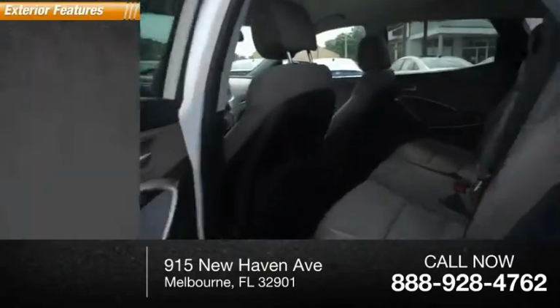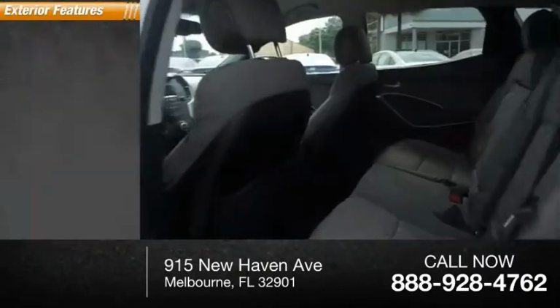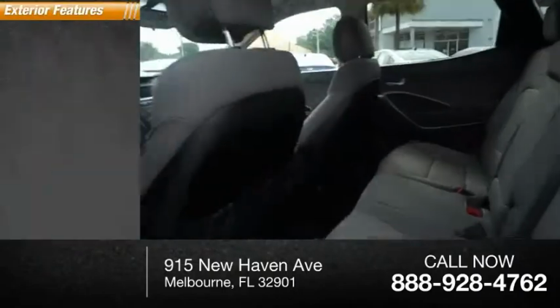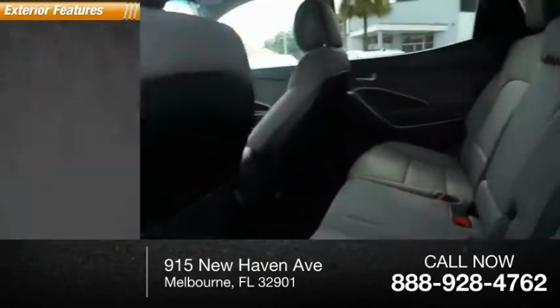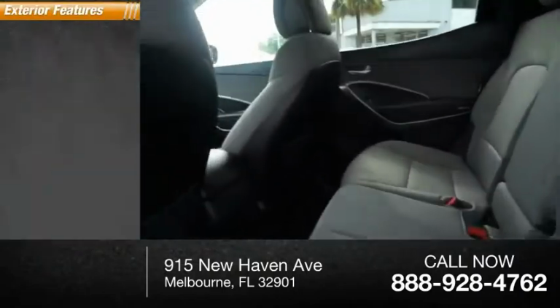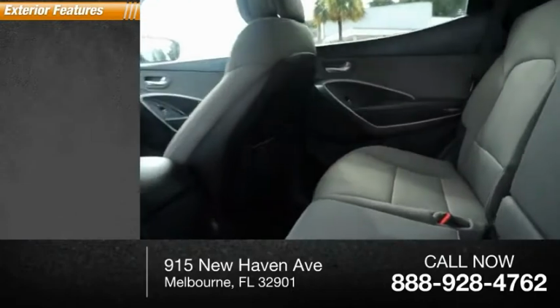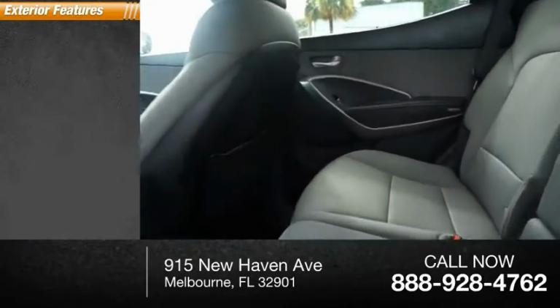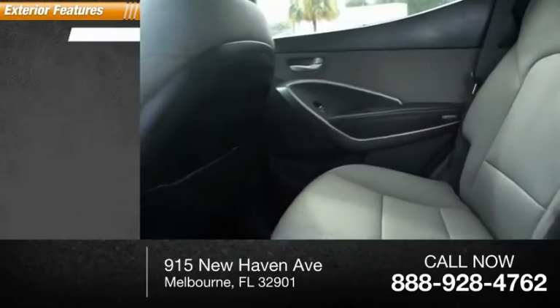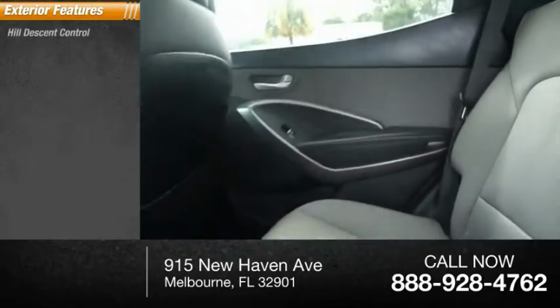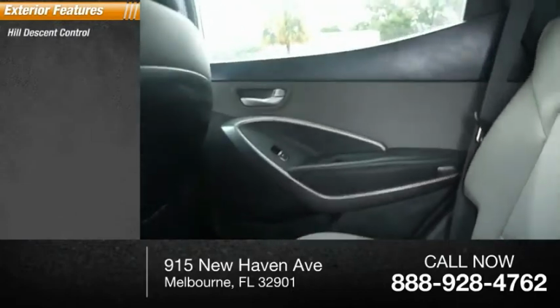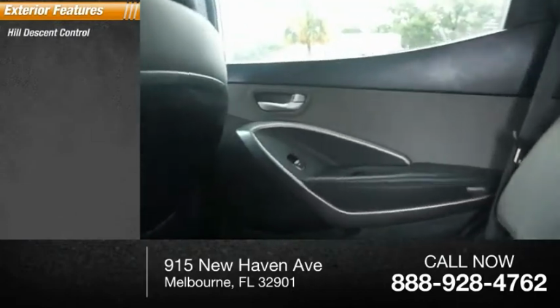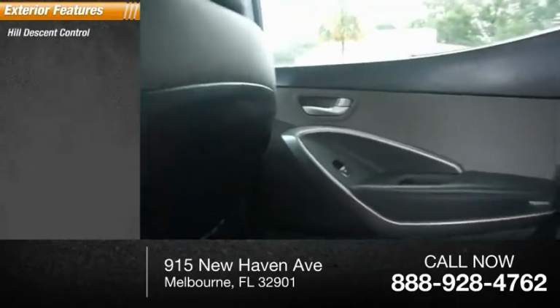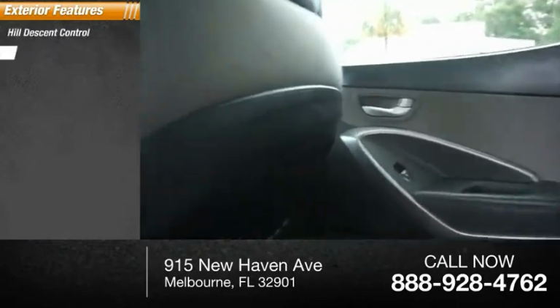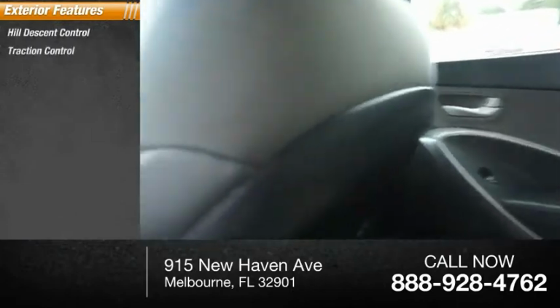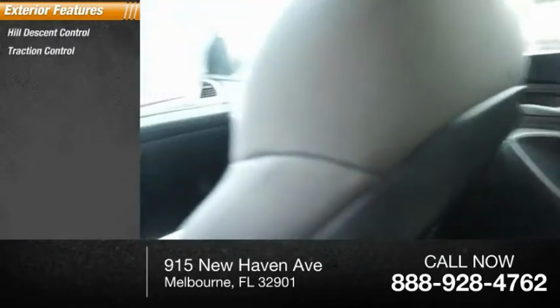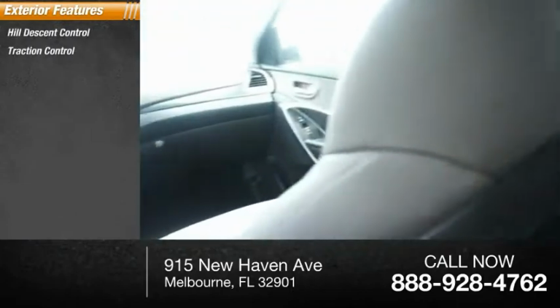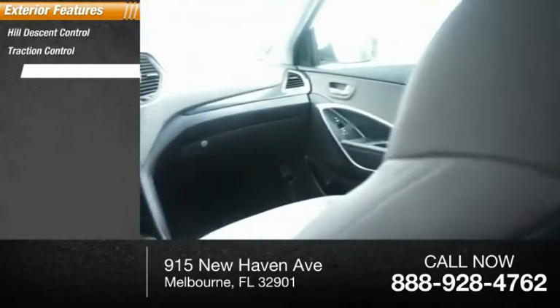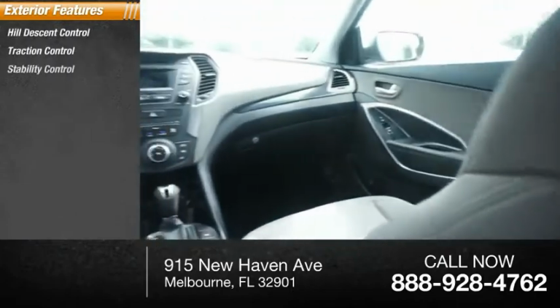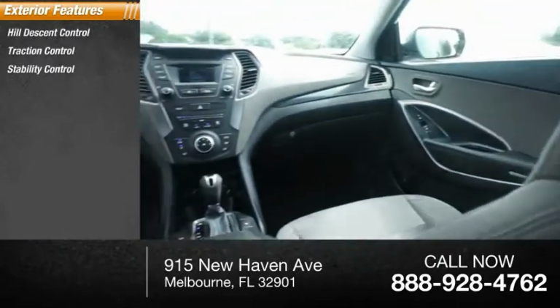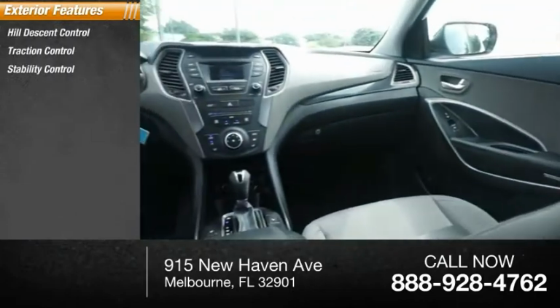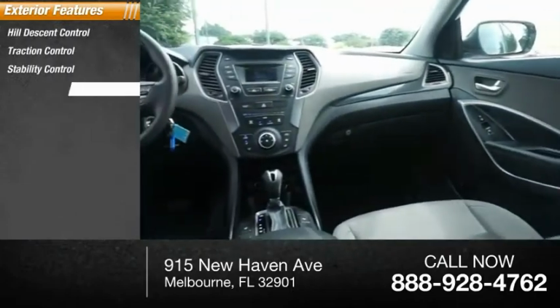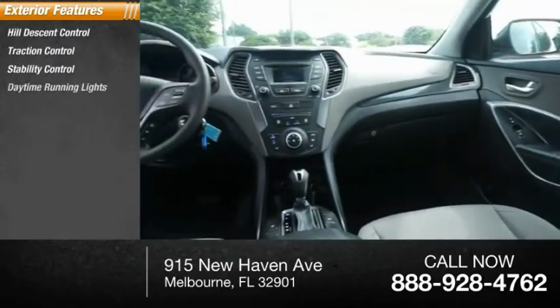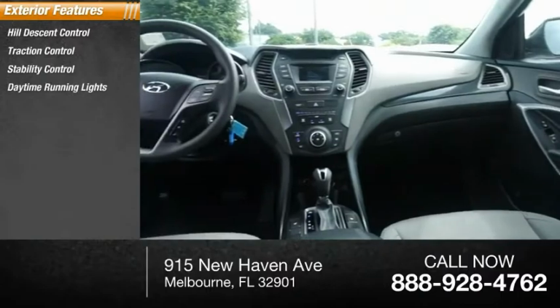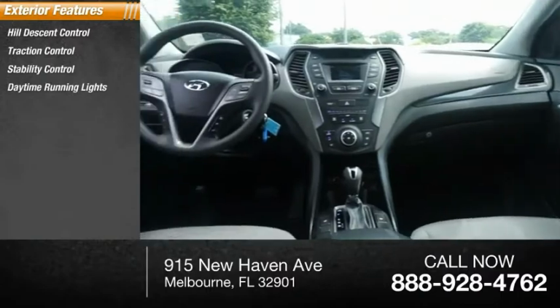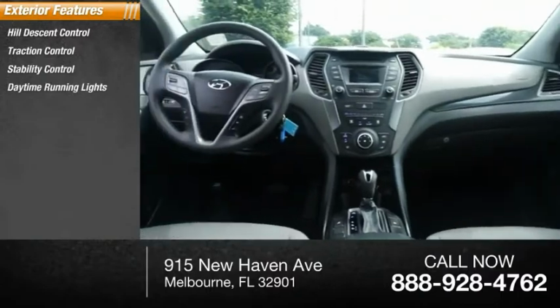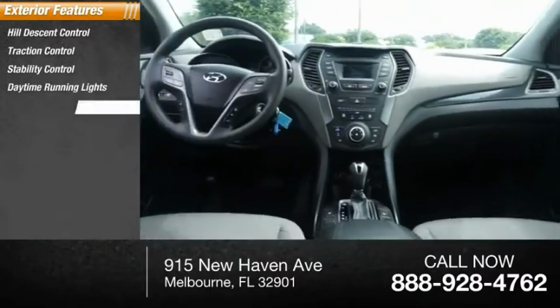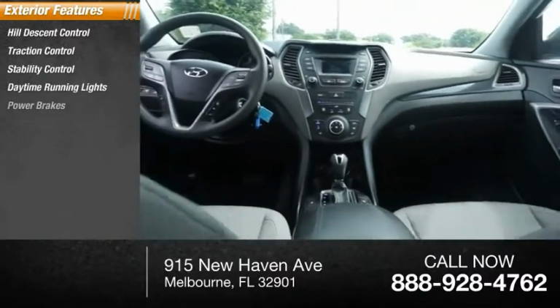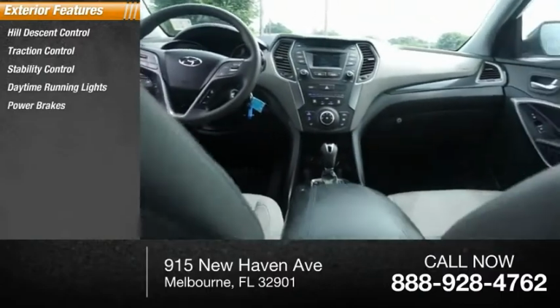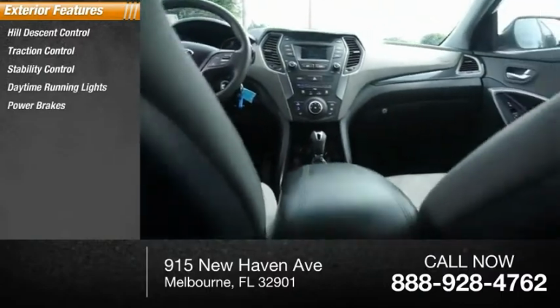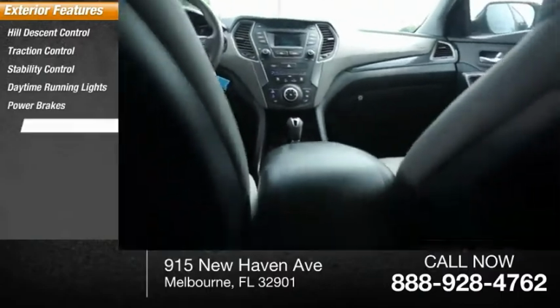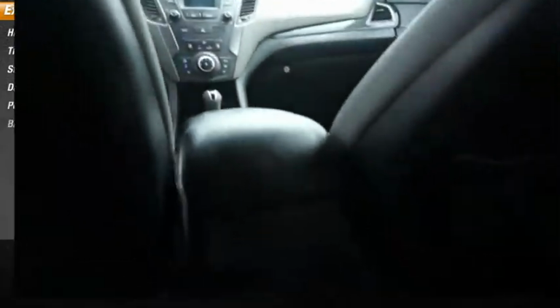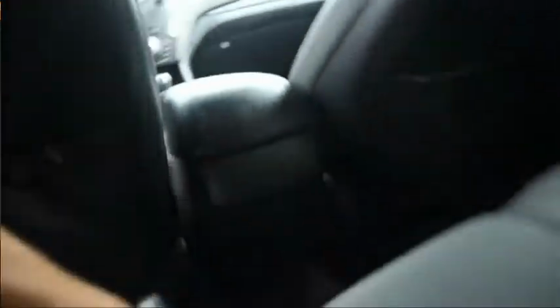Here are some of this vehicle's great options: hill descent control, traction control, stability control, daytime running lights, power brakes, and braking assist.